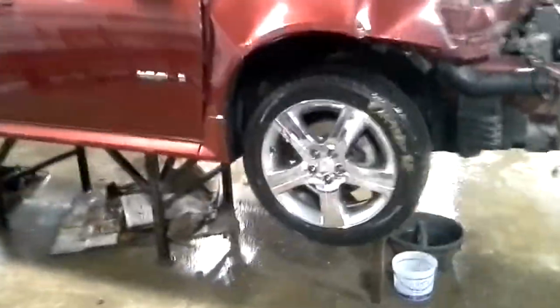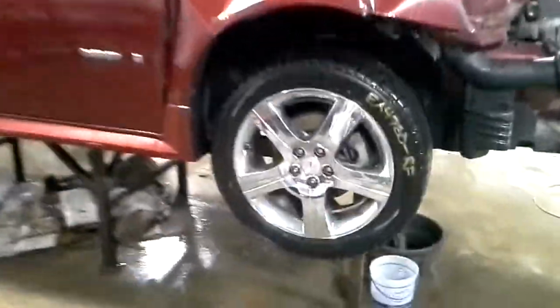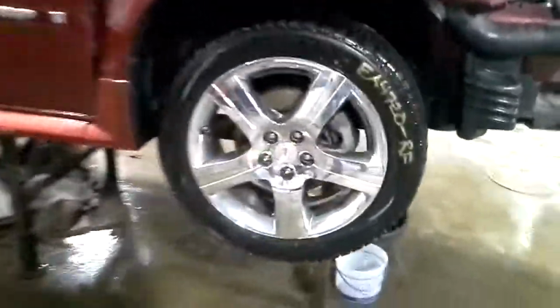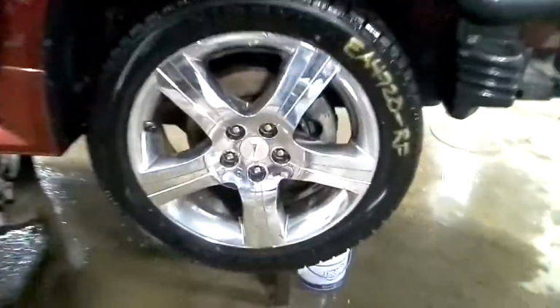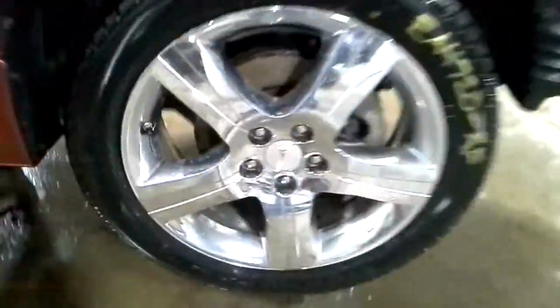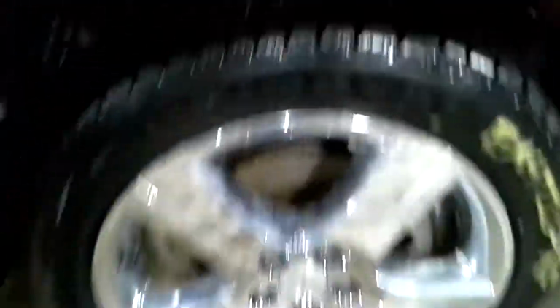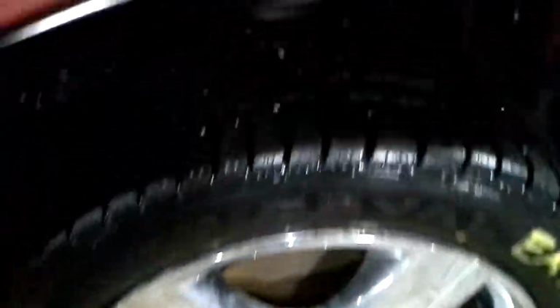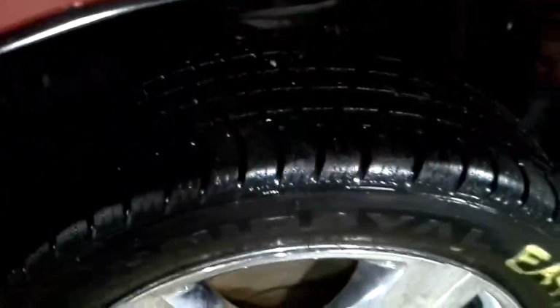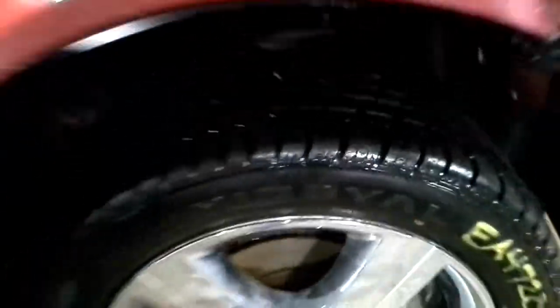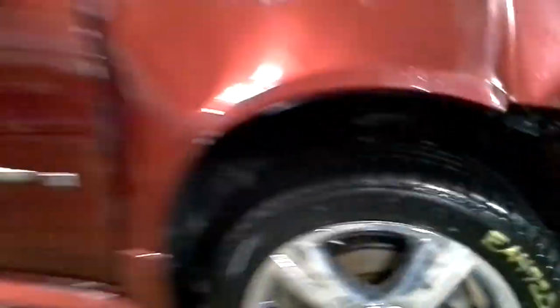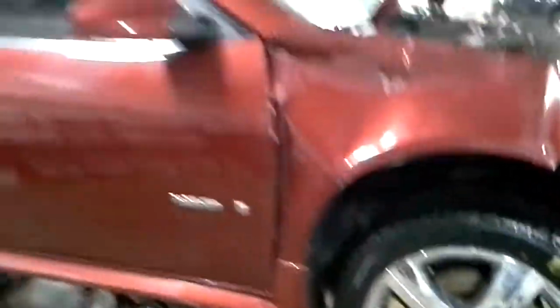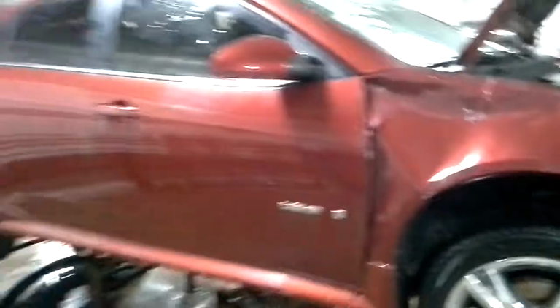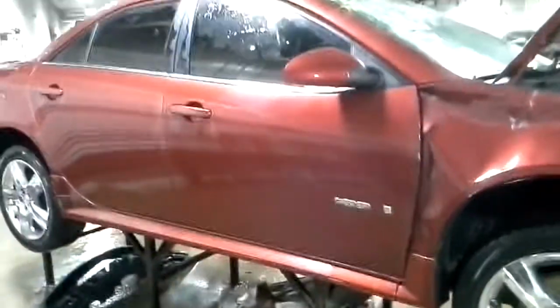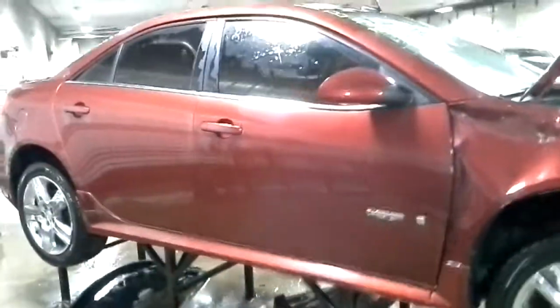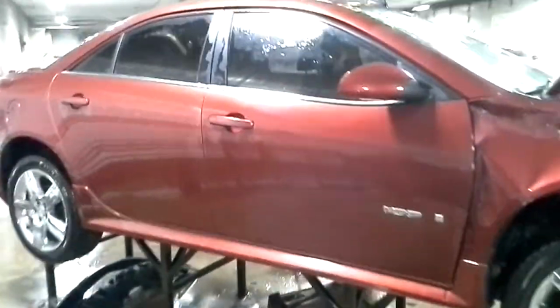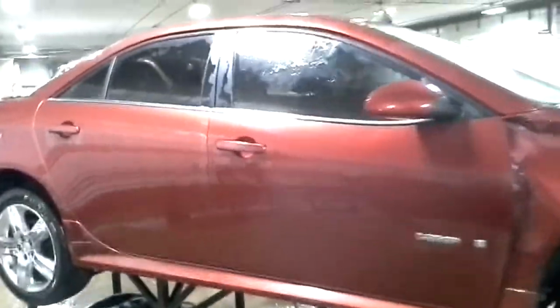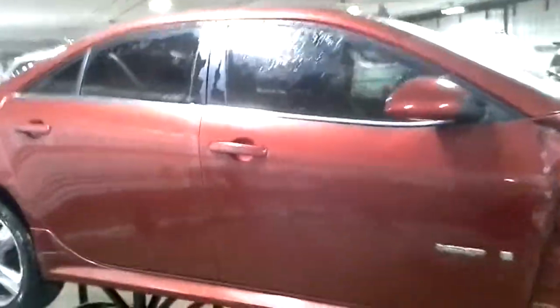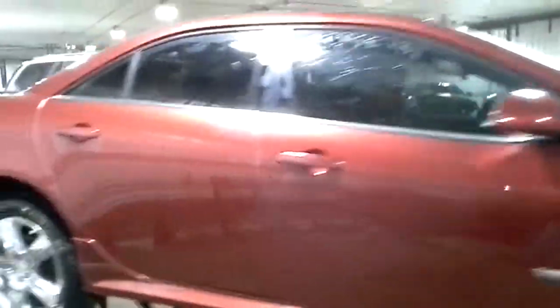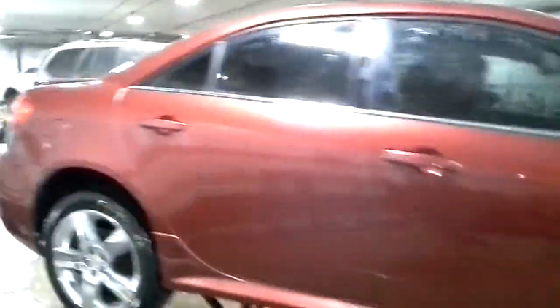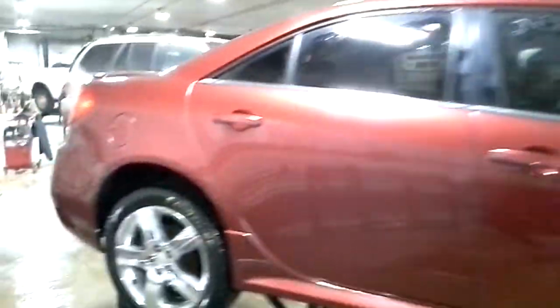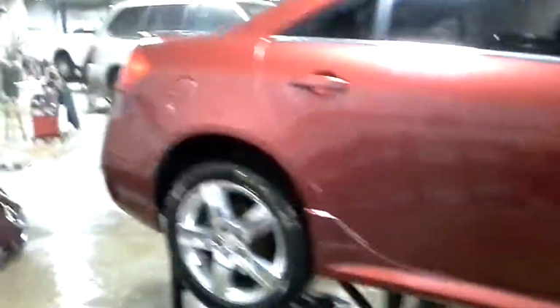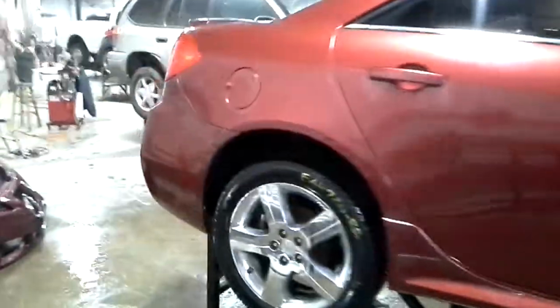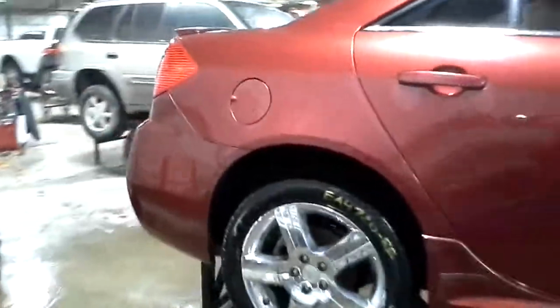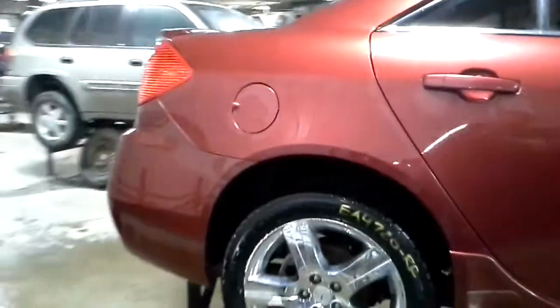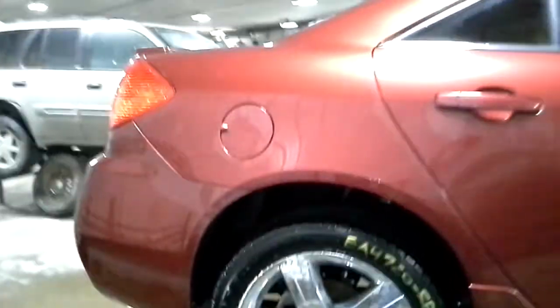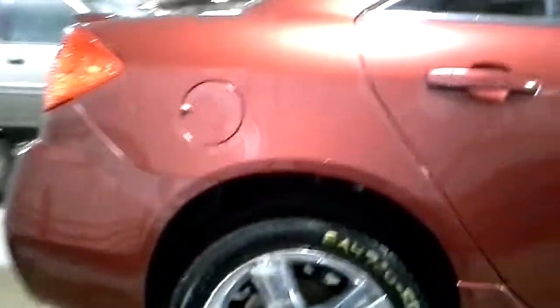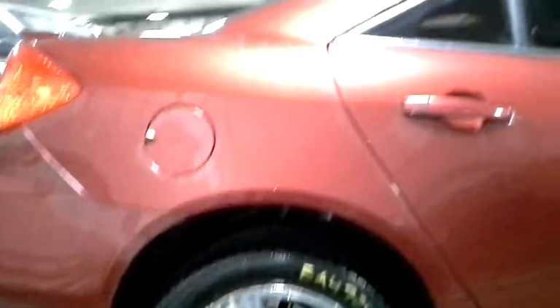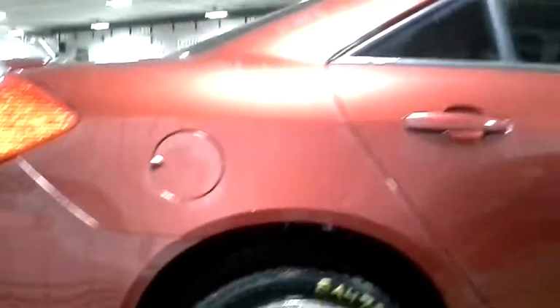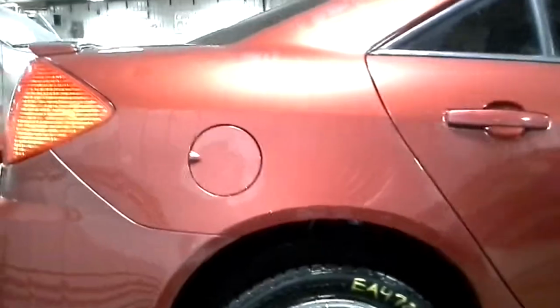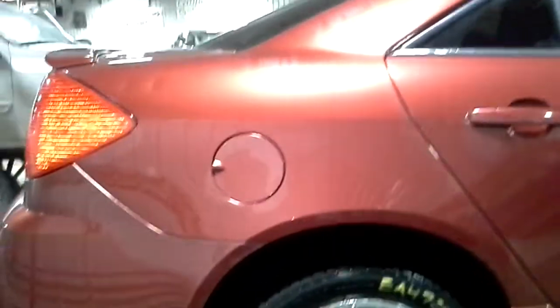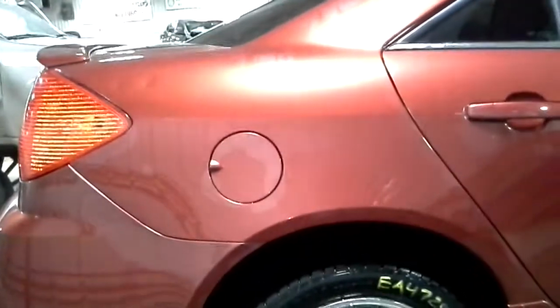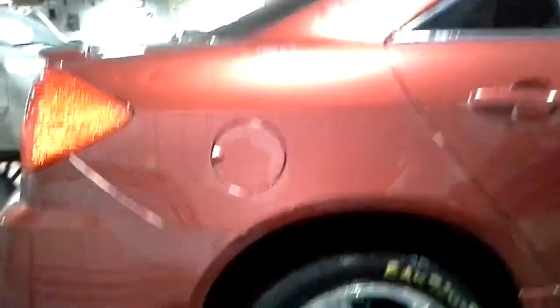Nice tires on it. A couple dings in that quarter.